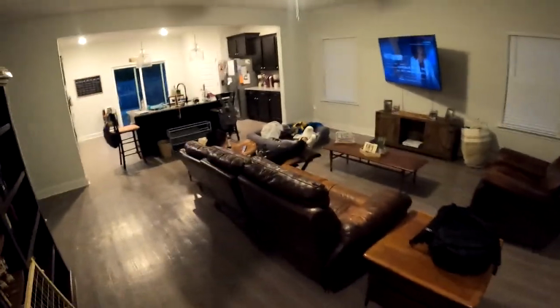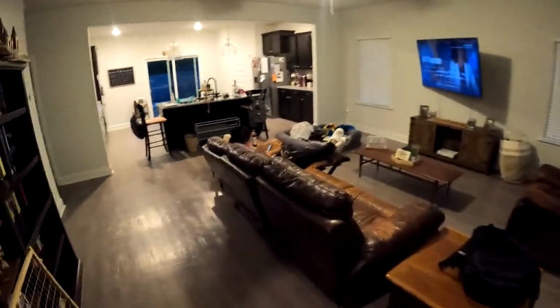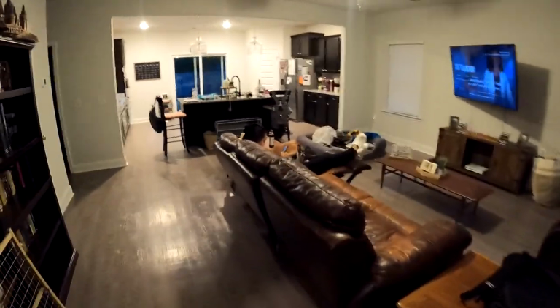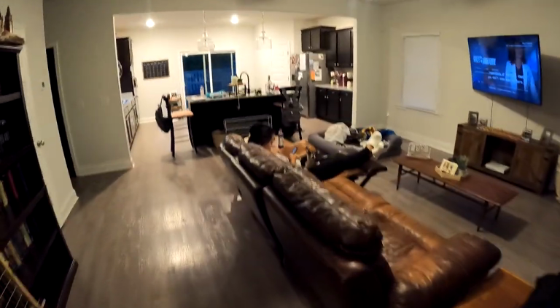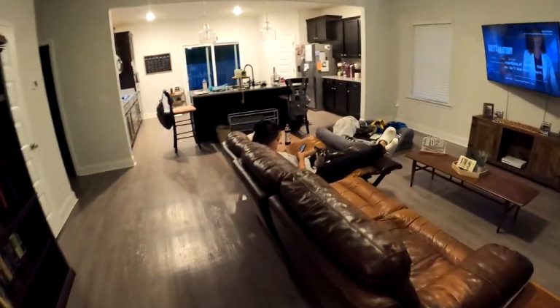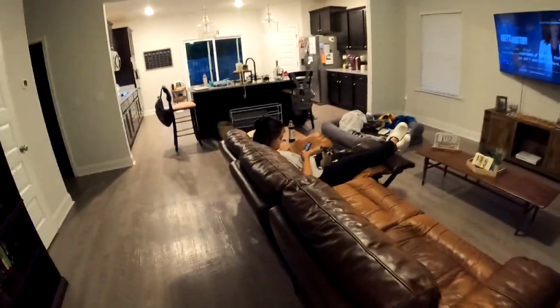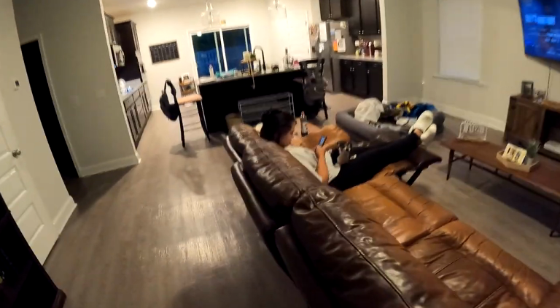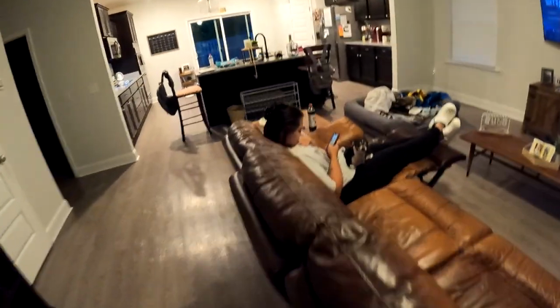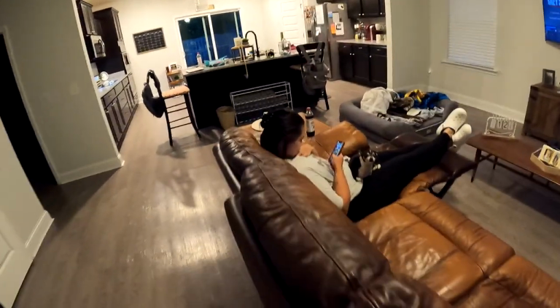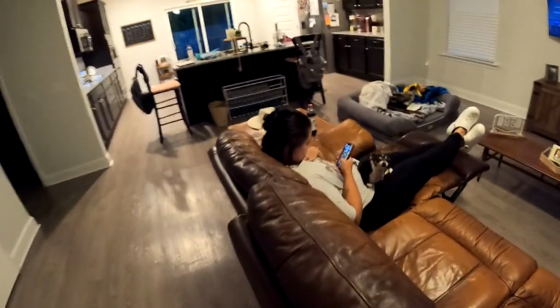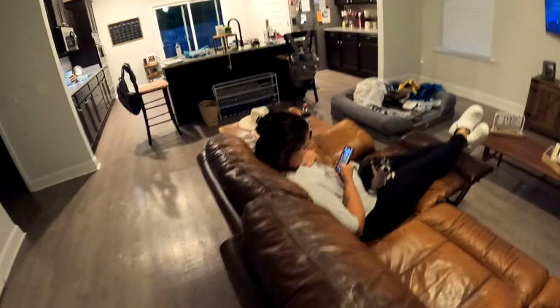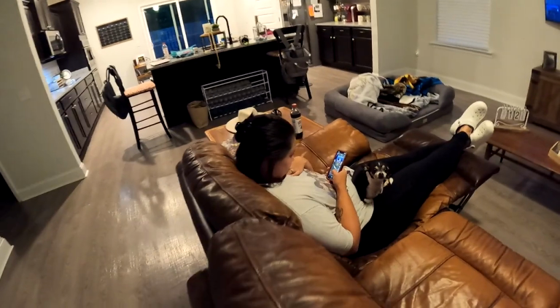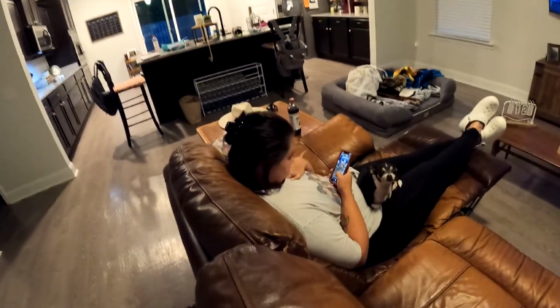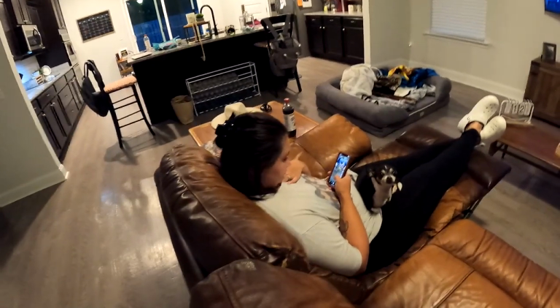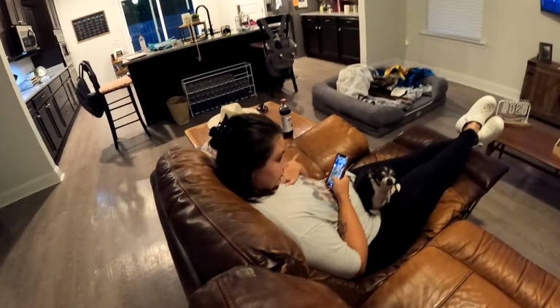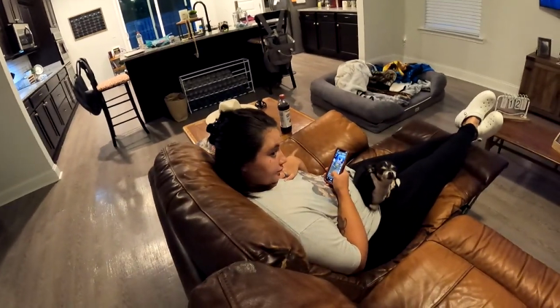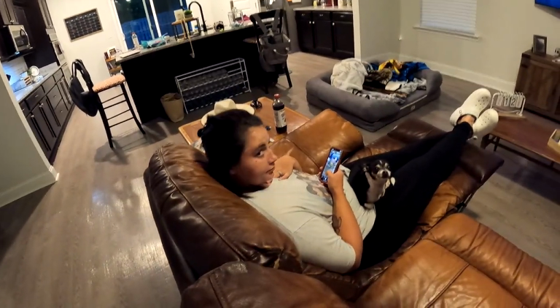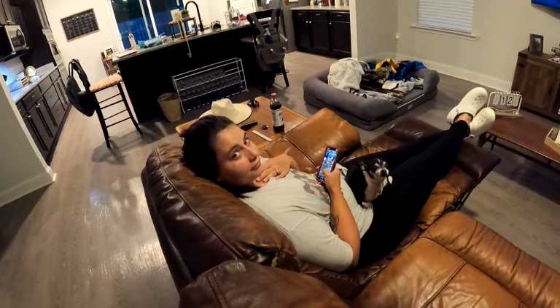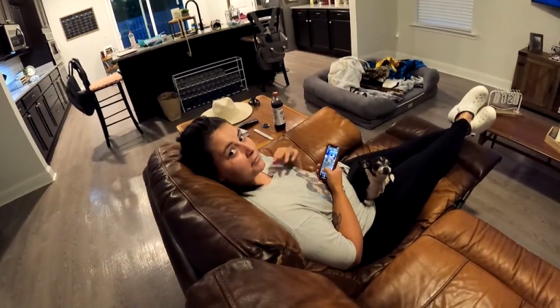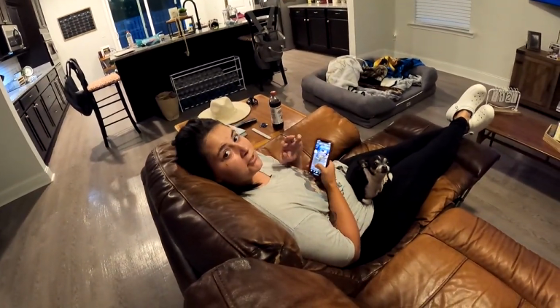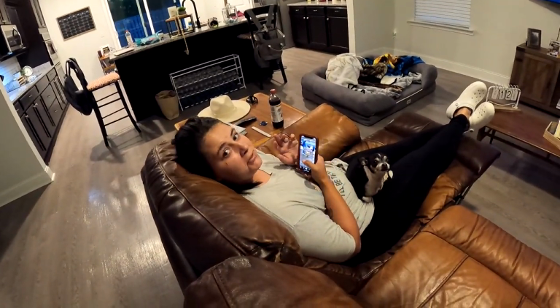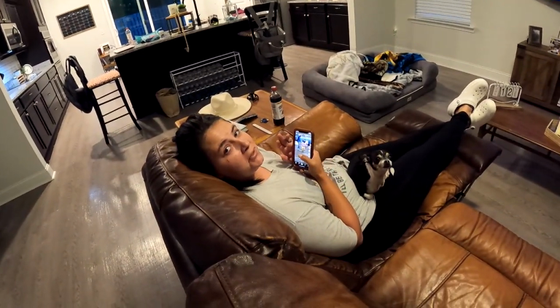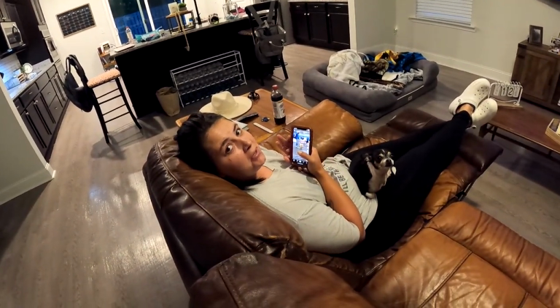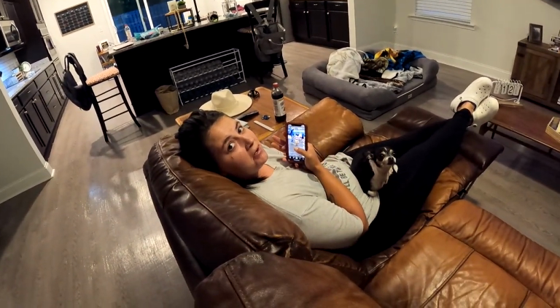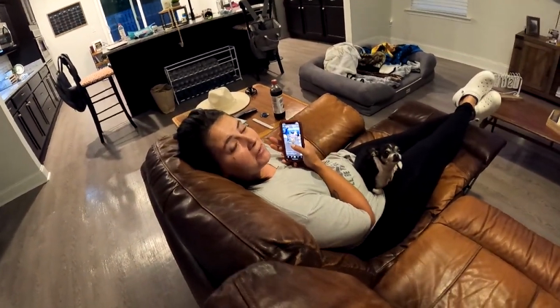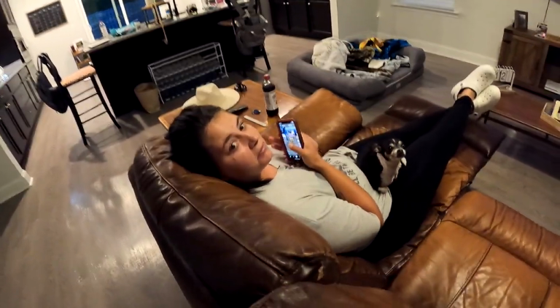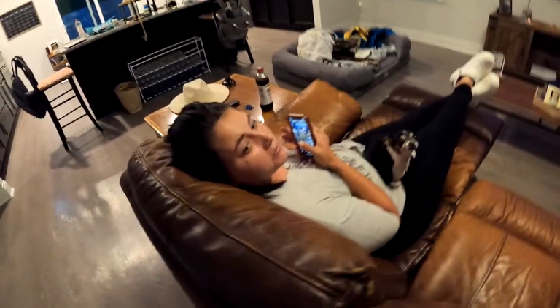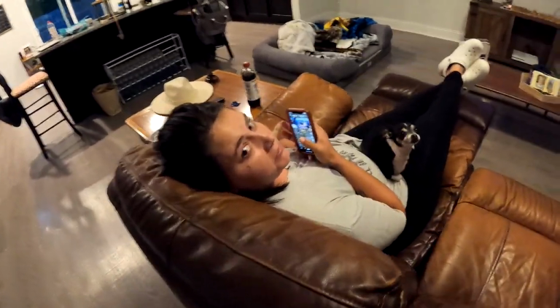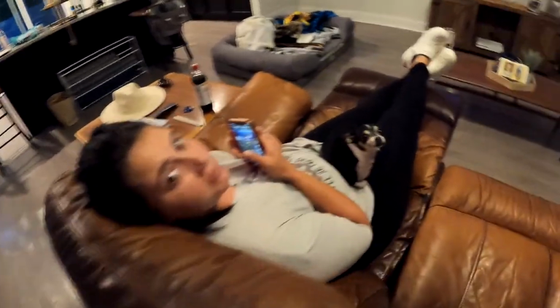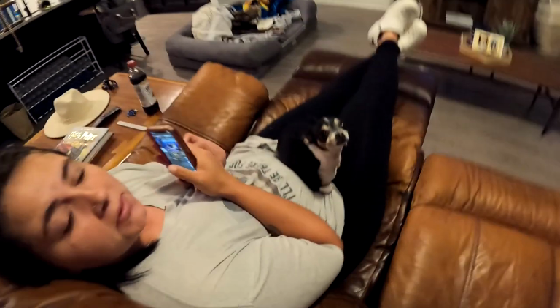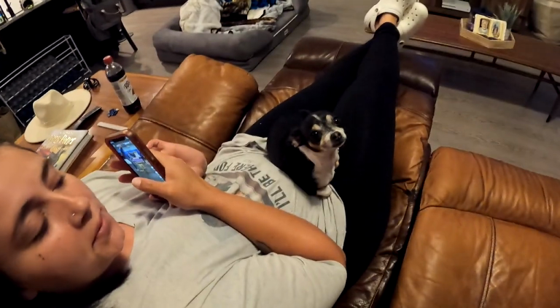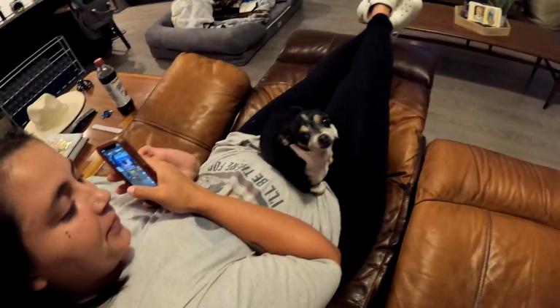Oh look who it is — it's the wifey! What are you doing? Watching TikTok. Oh look at Piper!